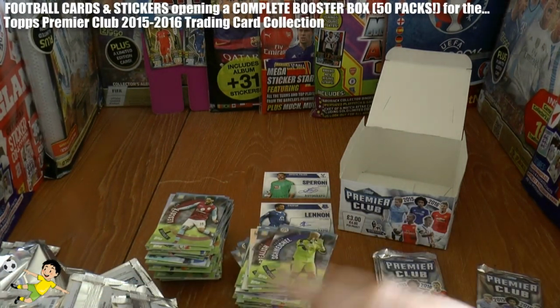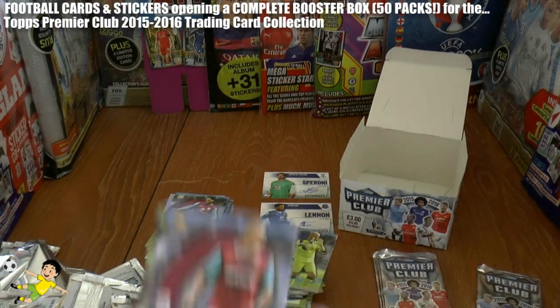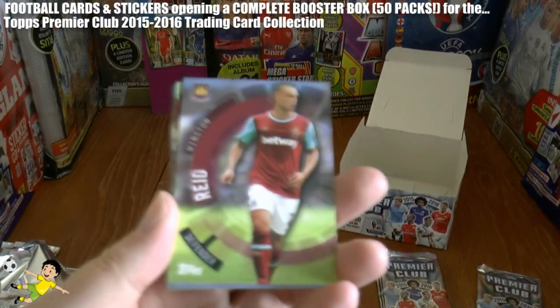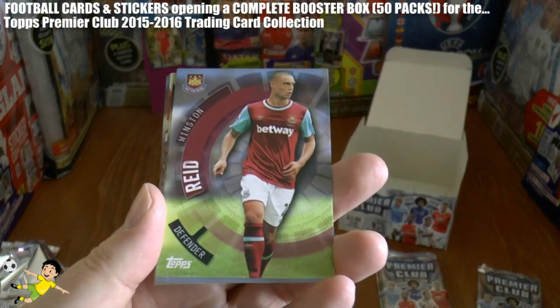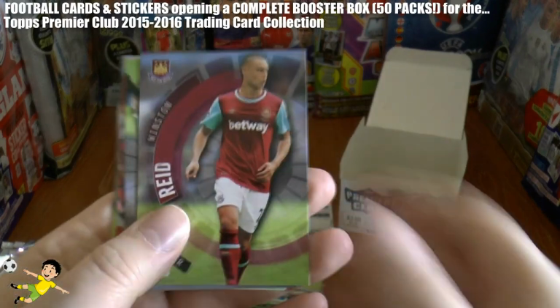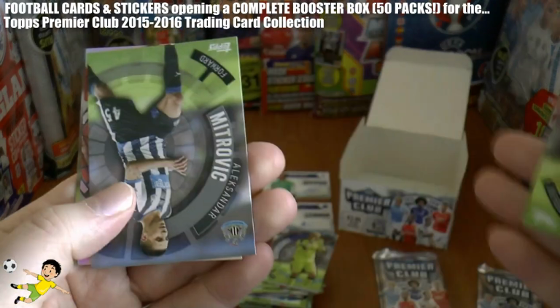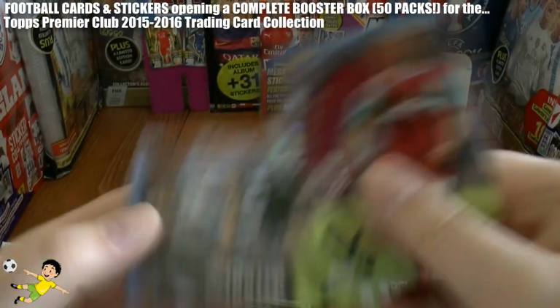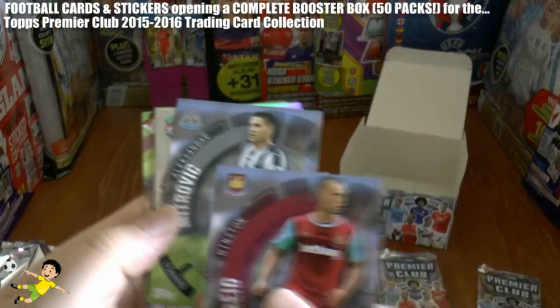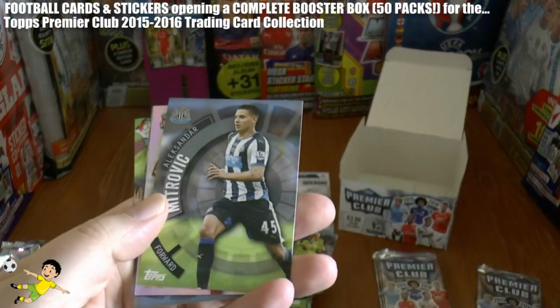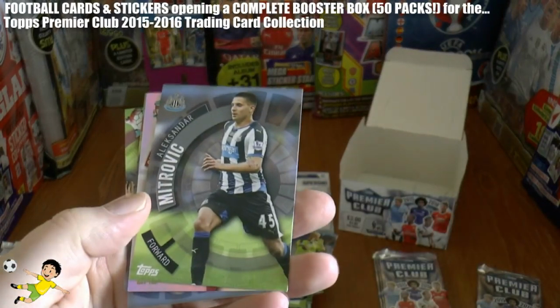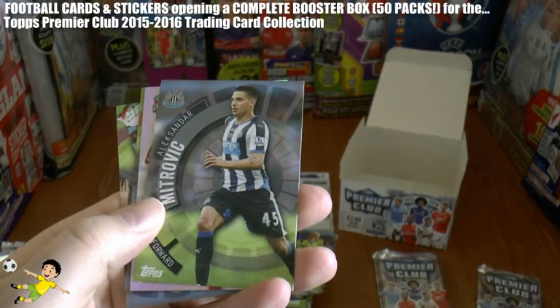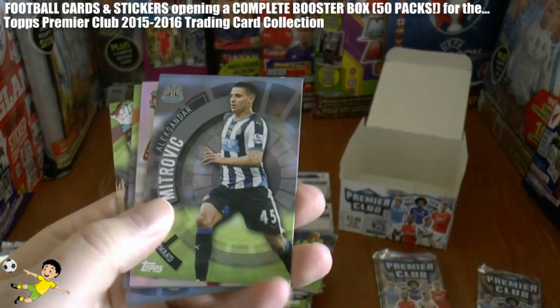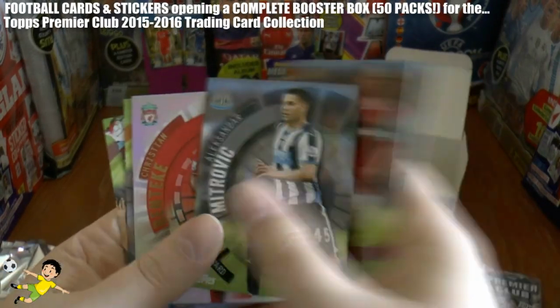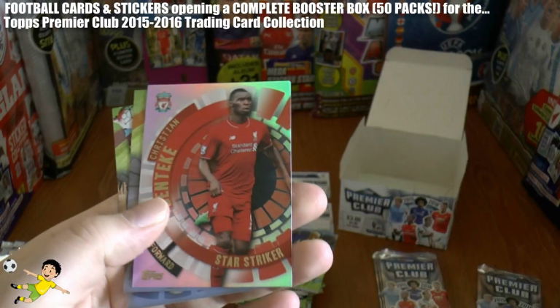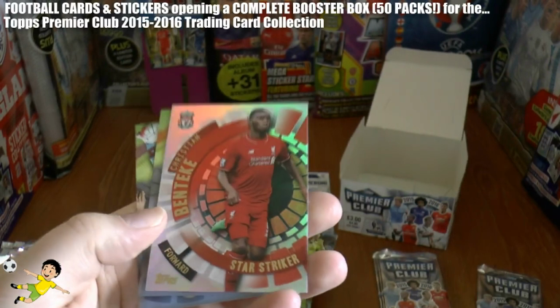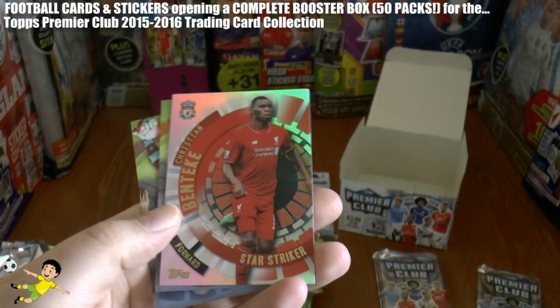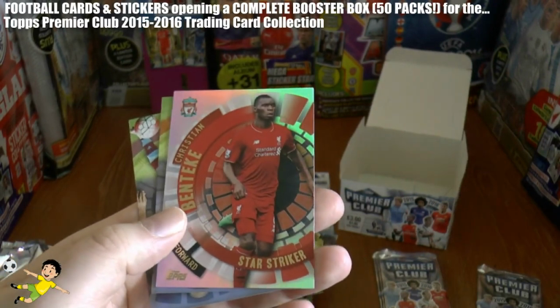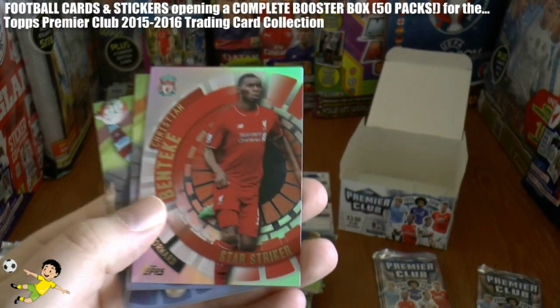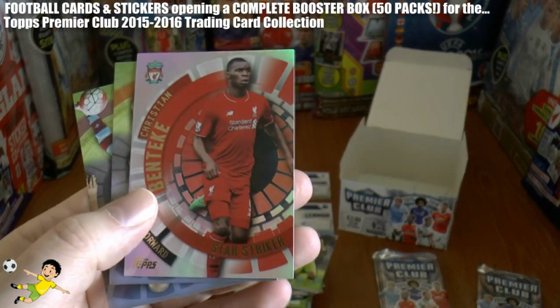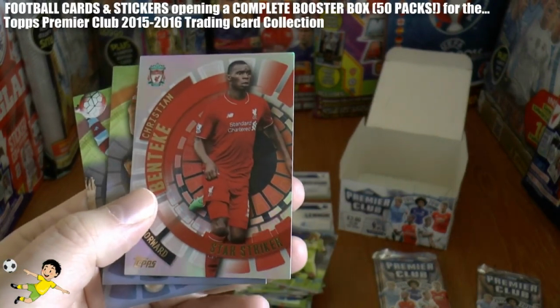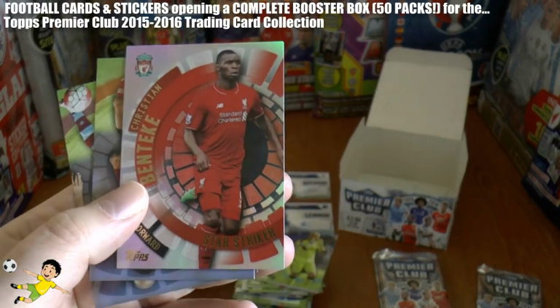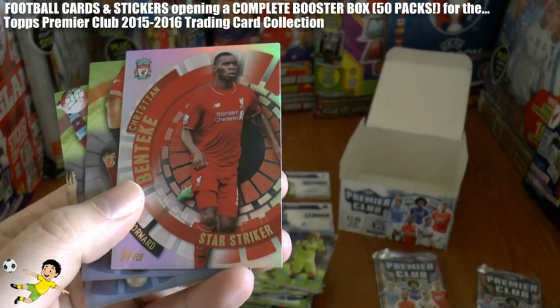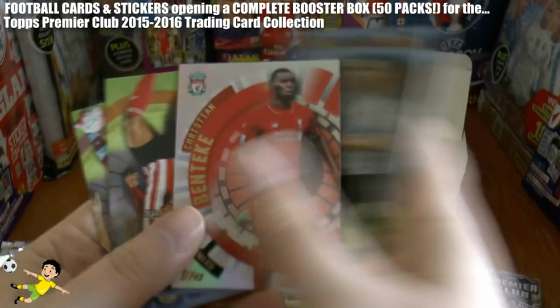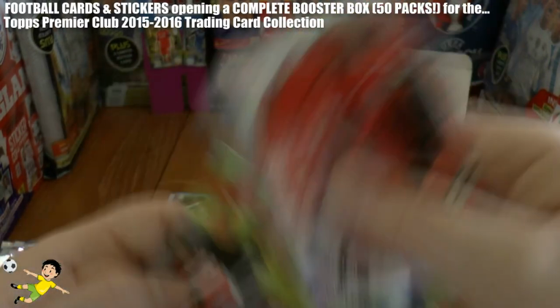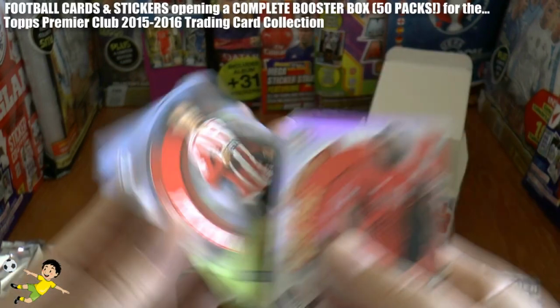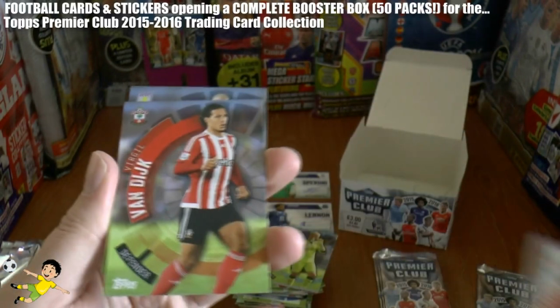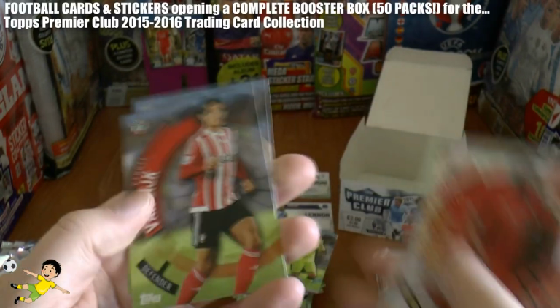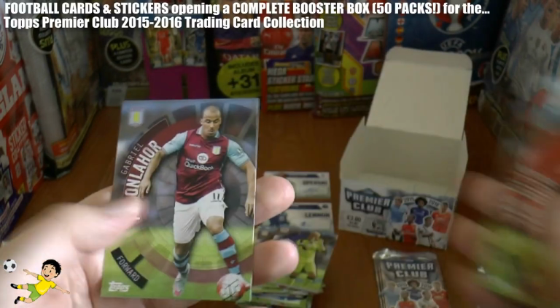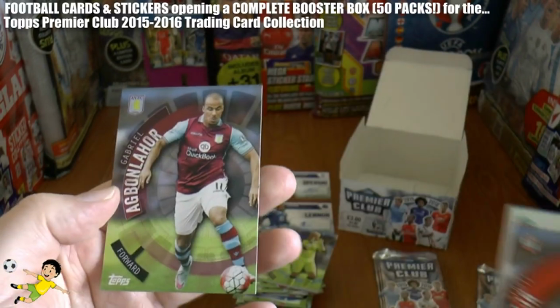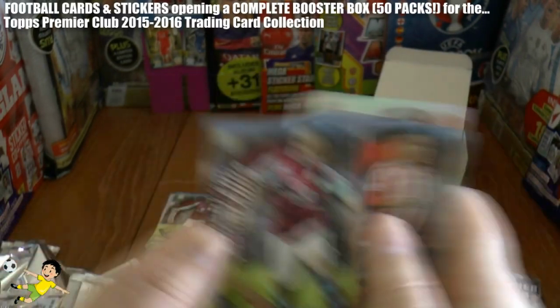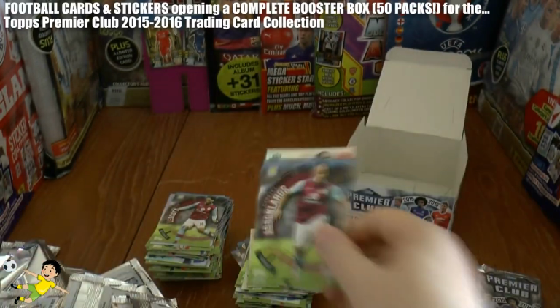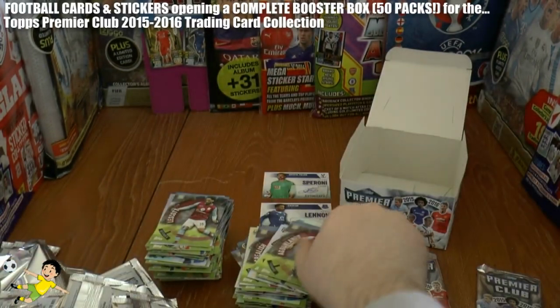Next pack out we have Winston Reid, Alexander Mitrovic — big future ahead of him — Christian Benteke struggling in the 2015-16 season, Star Striker for Liverpool, Van Dijk, and Agbonlahor.